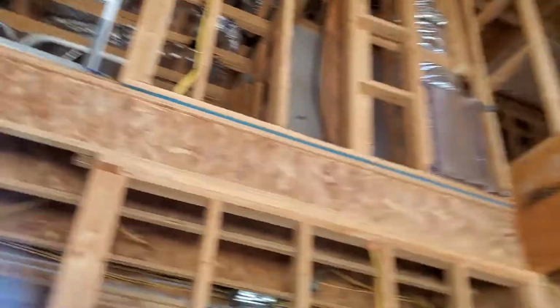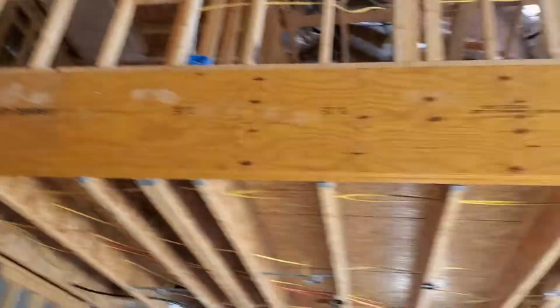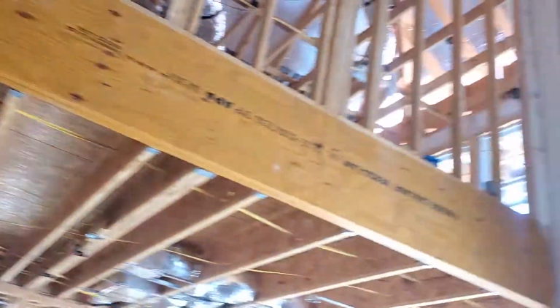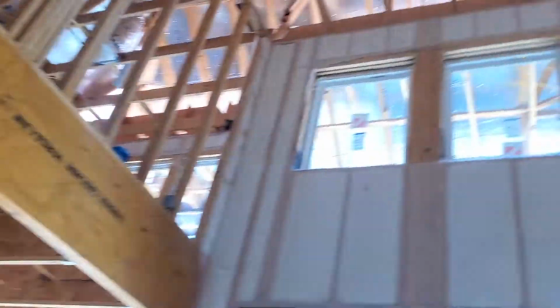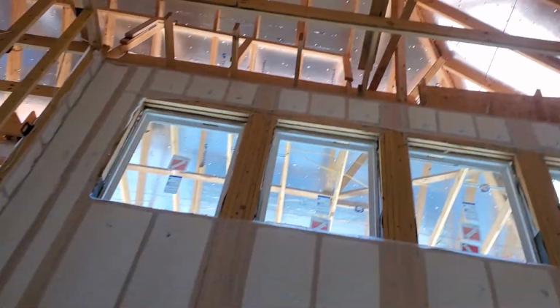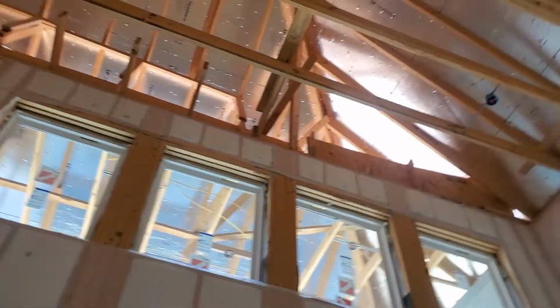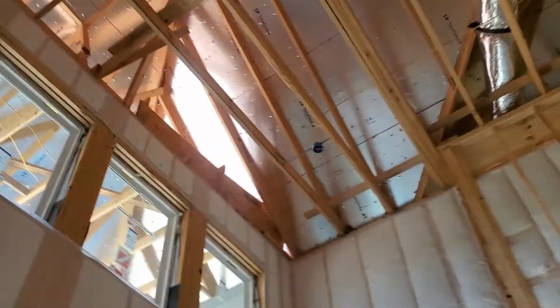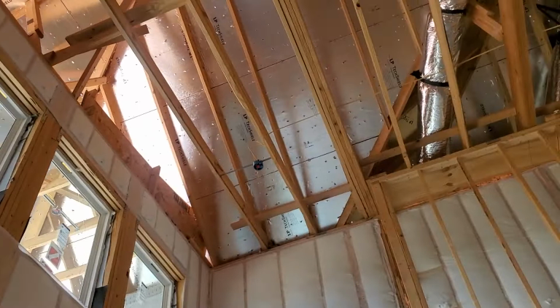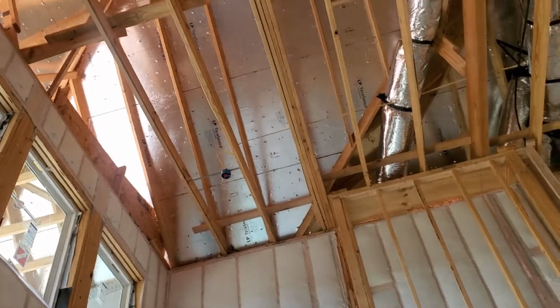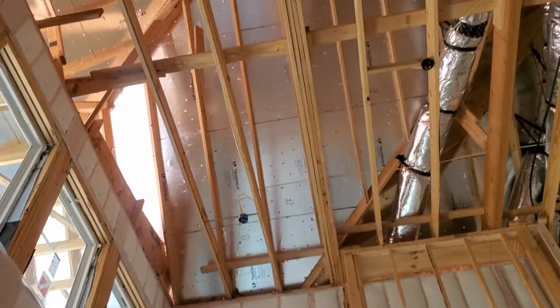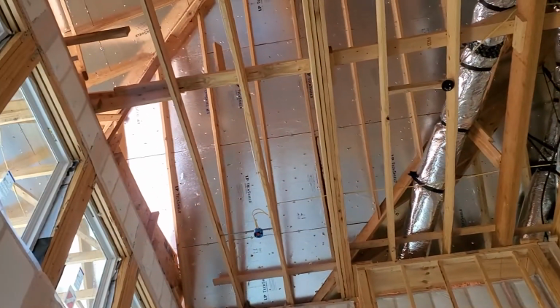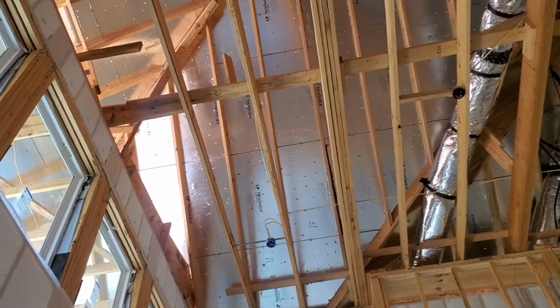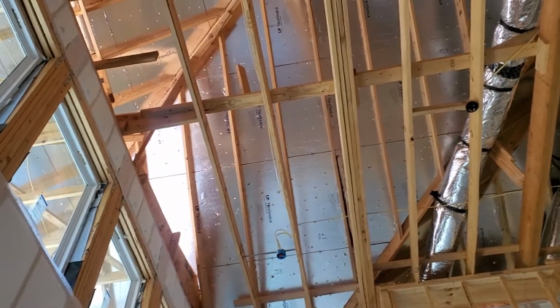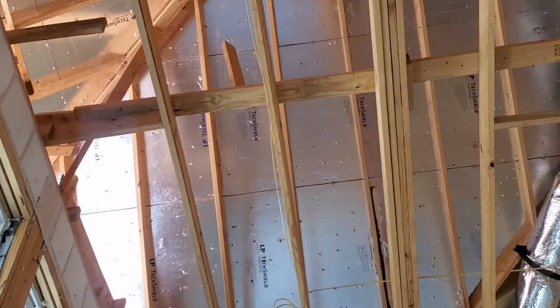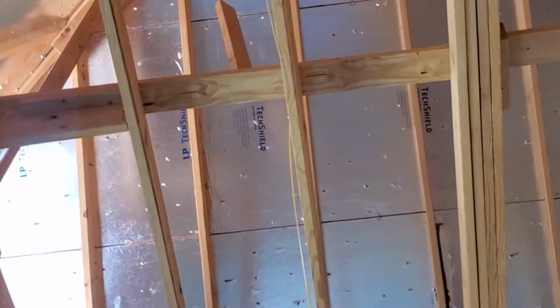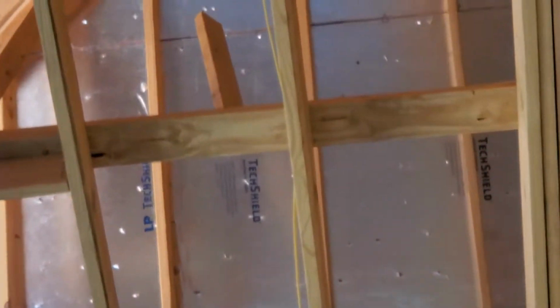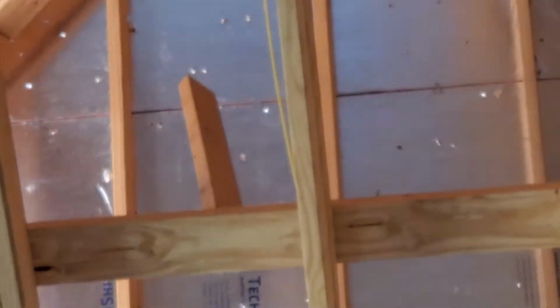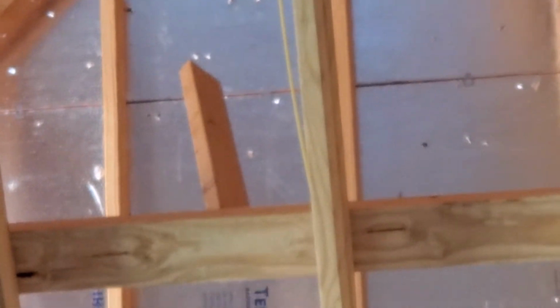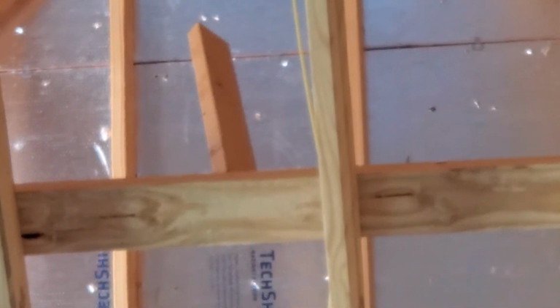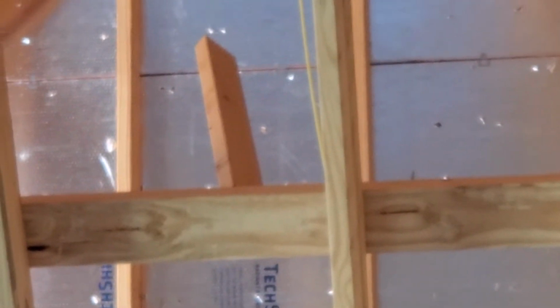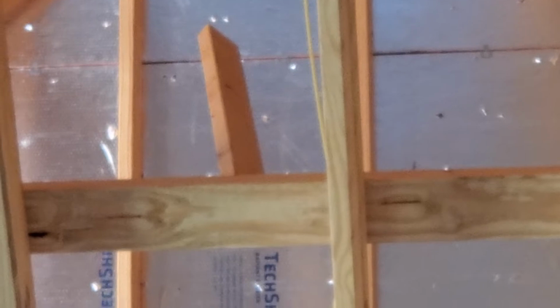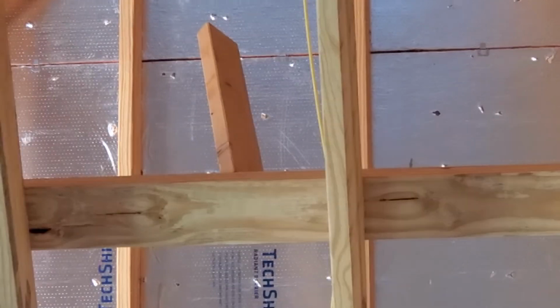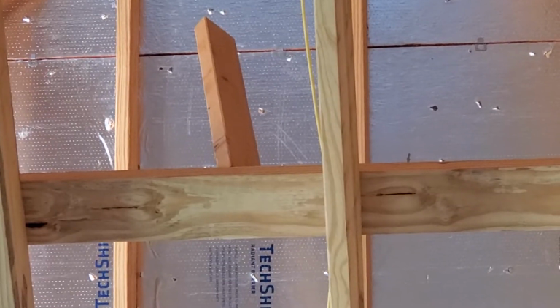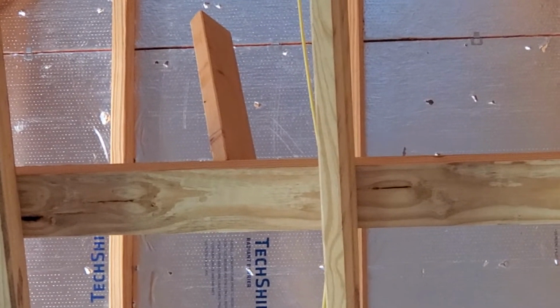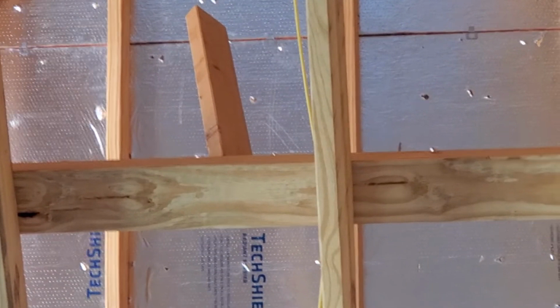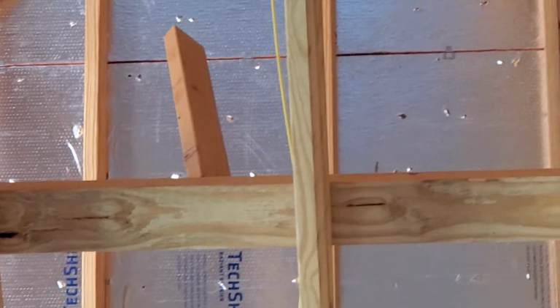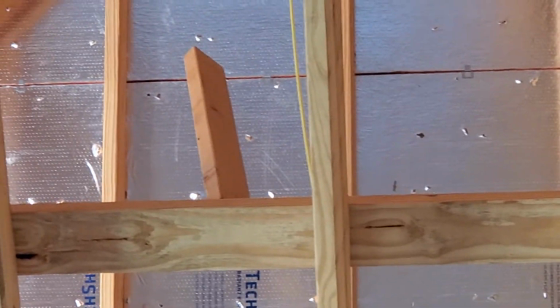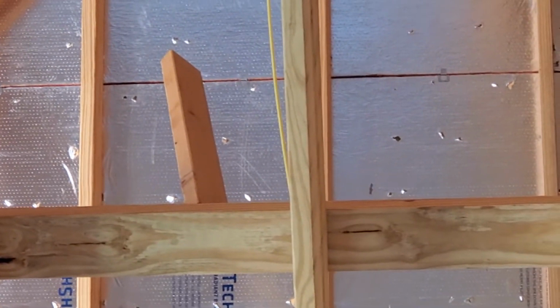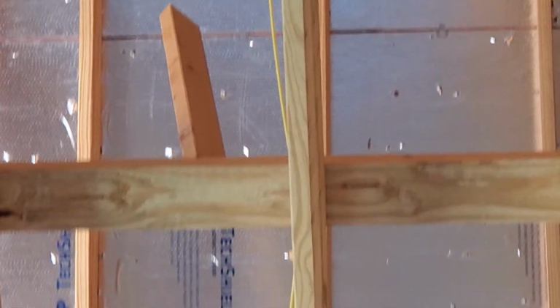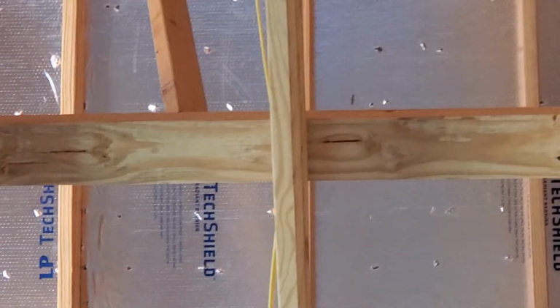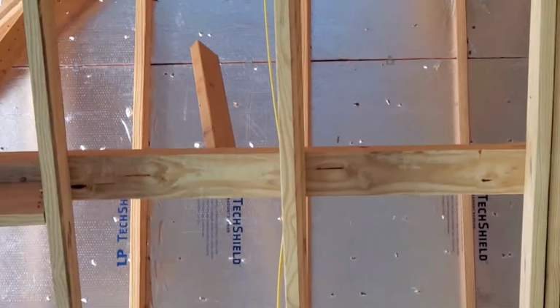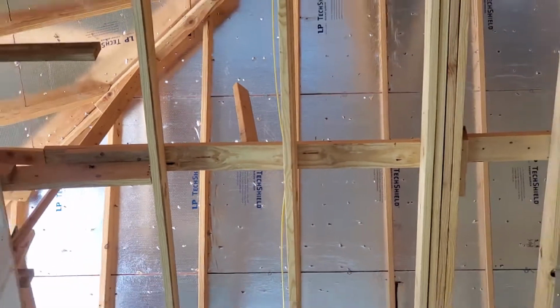What I want to show you guys is up here. This is called a deputy column. Right there, you can see that deputy column is holding down that lateral bracing in the attic.